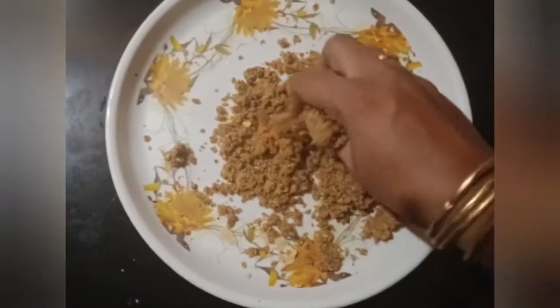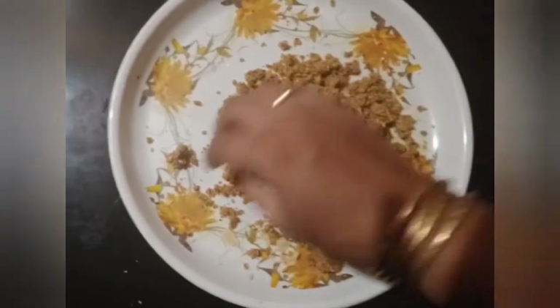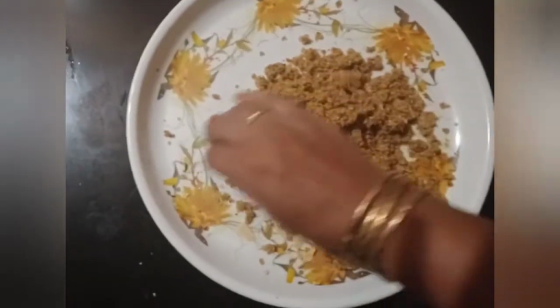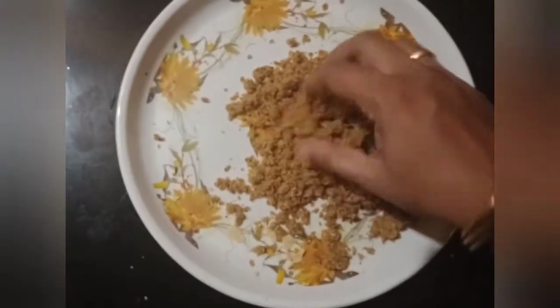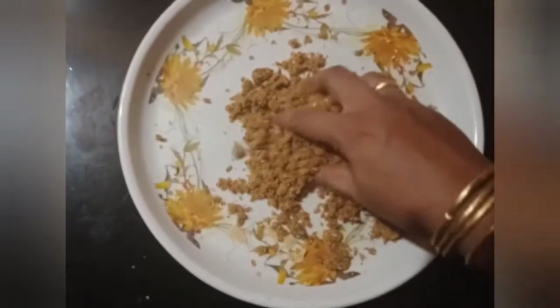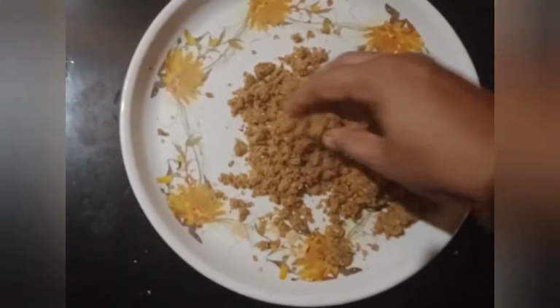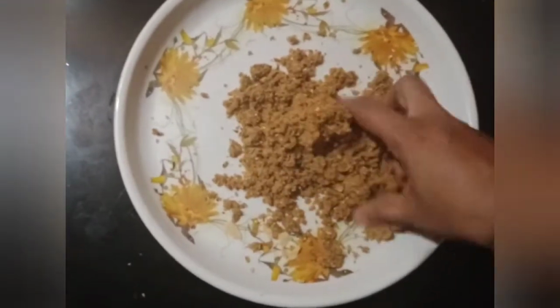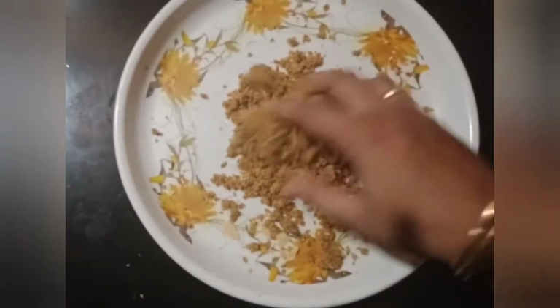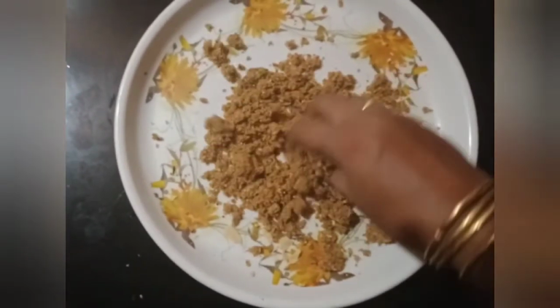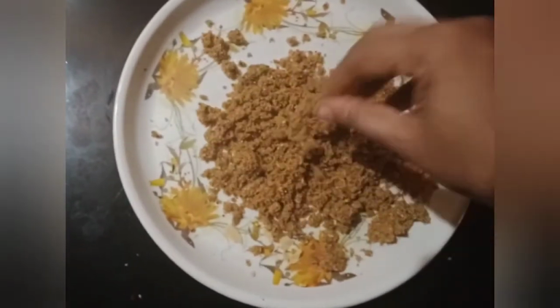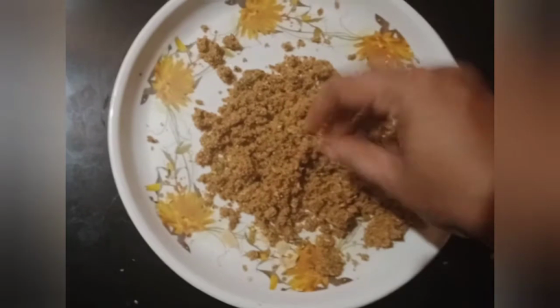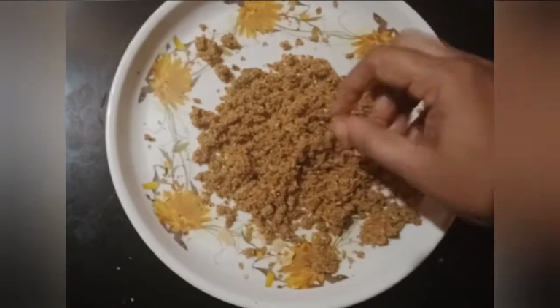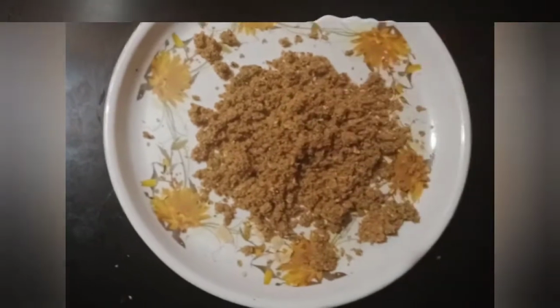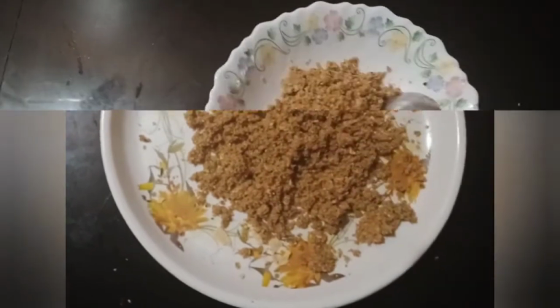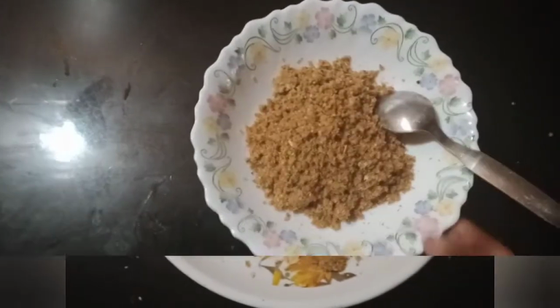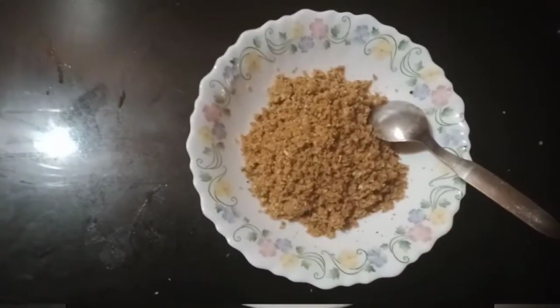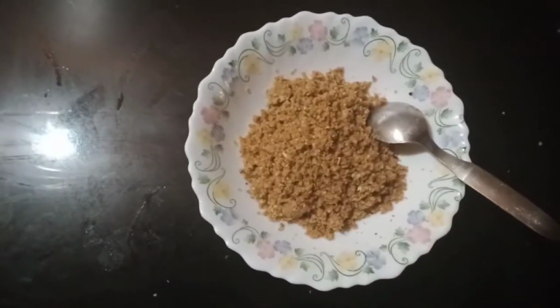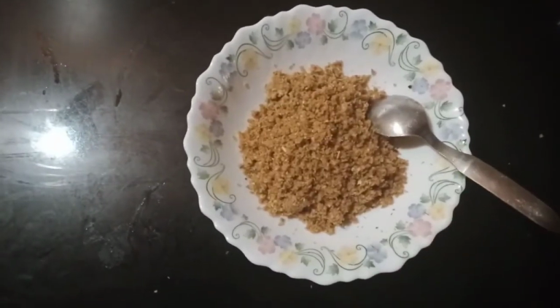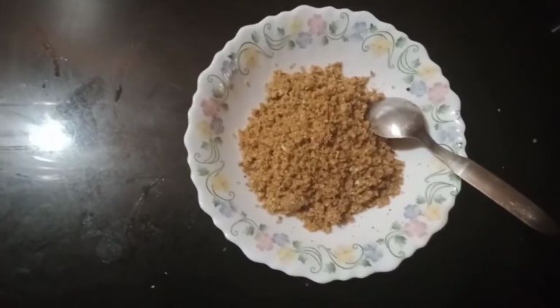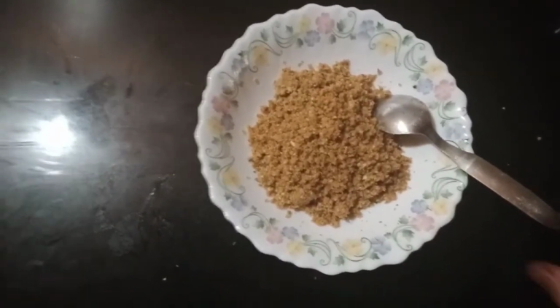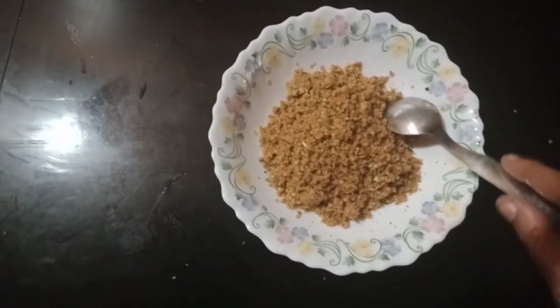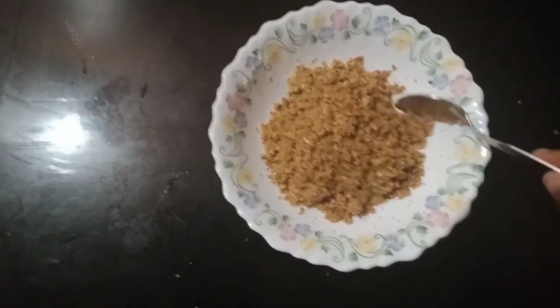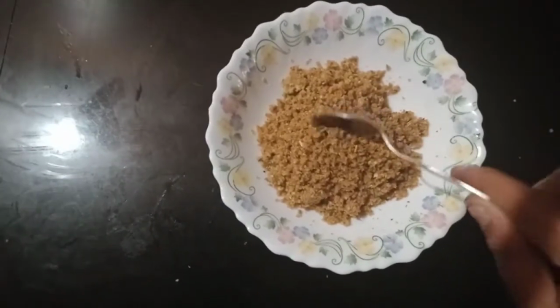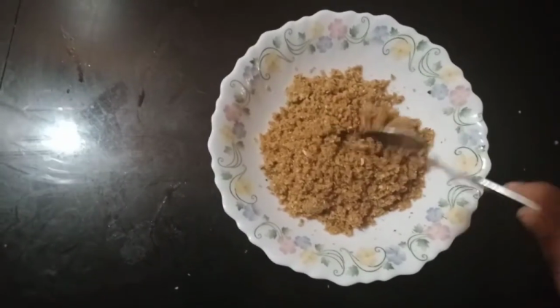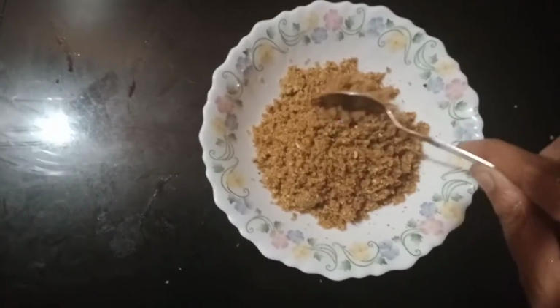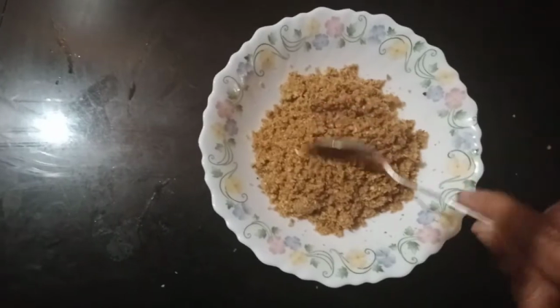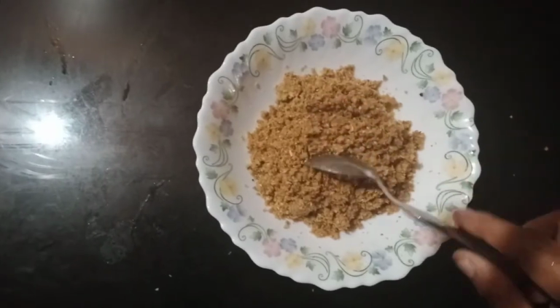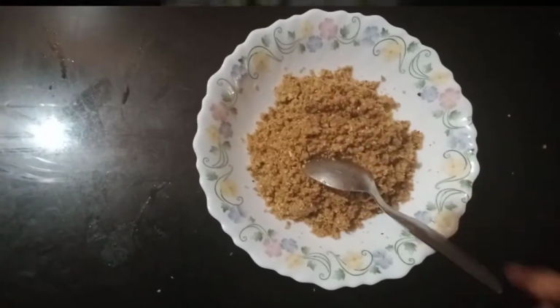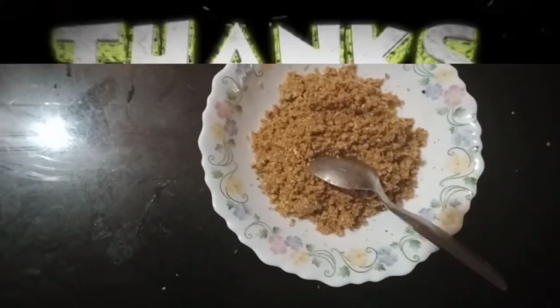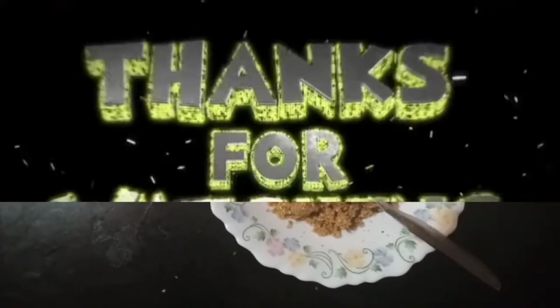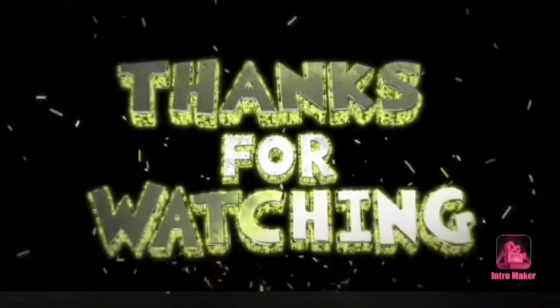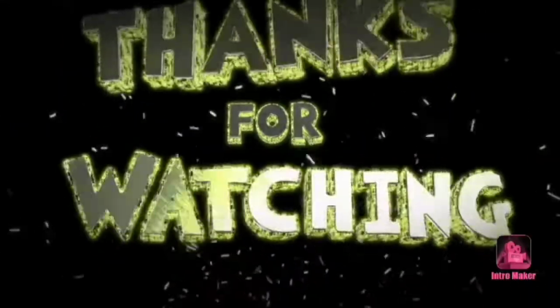It's very nice and very tasty. Let's try it again. If you like this channel, please subscribe. Thank you.